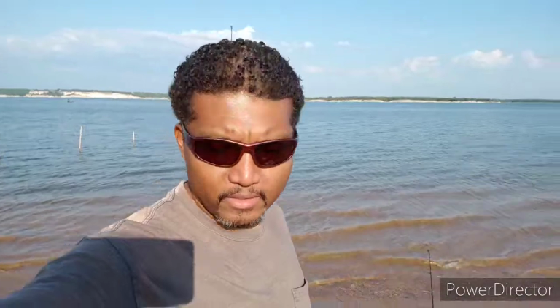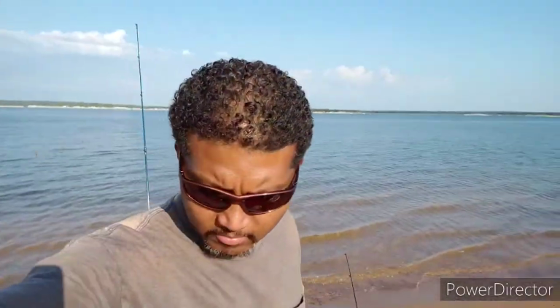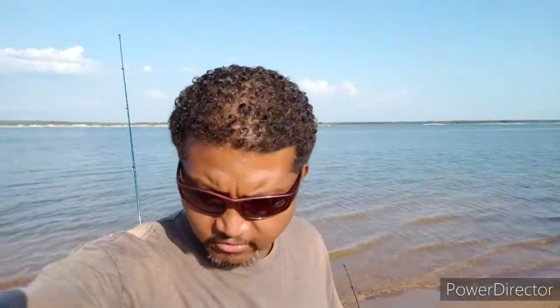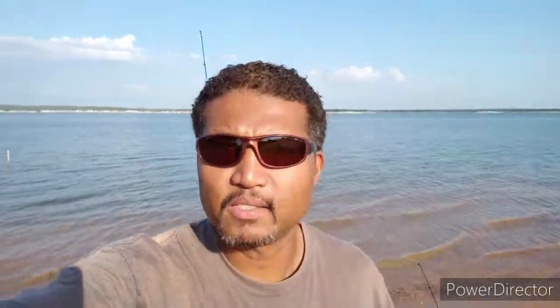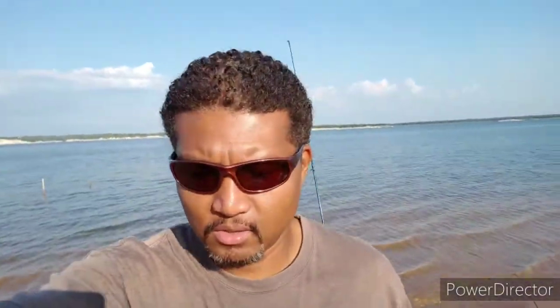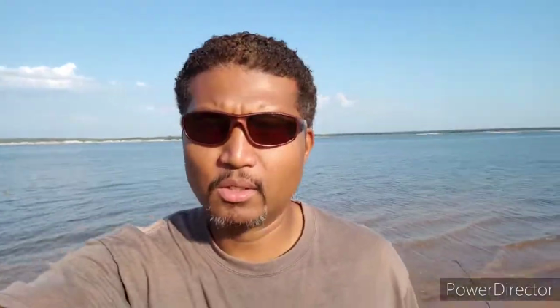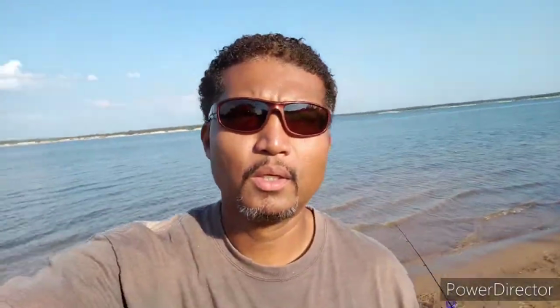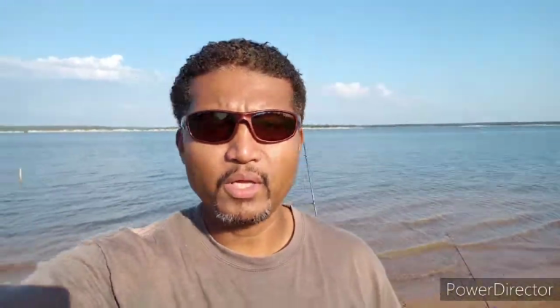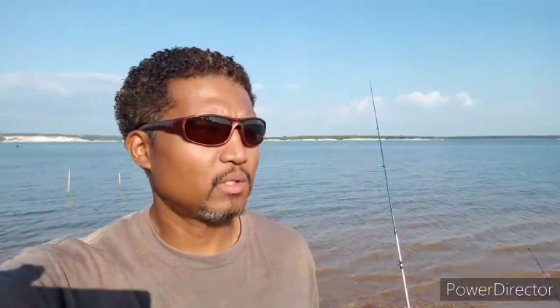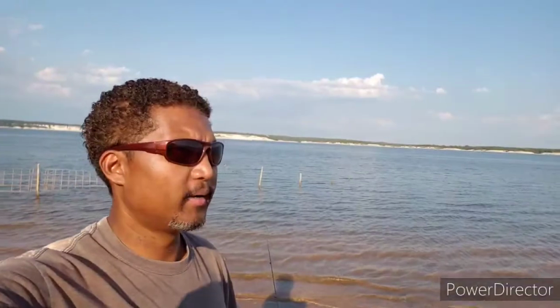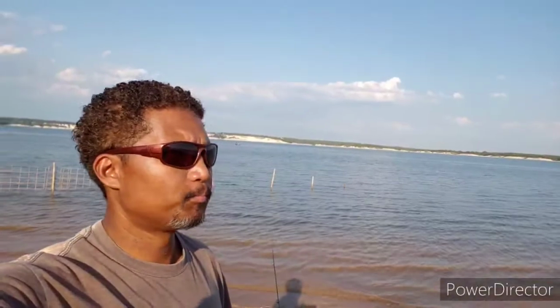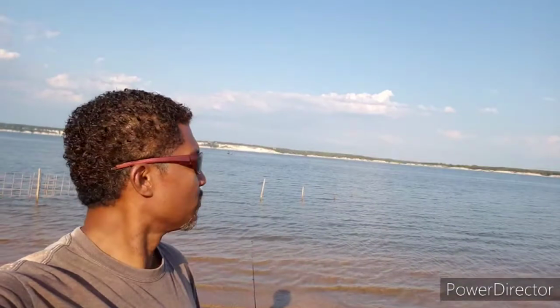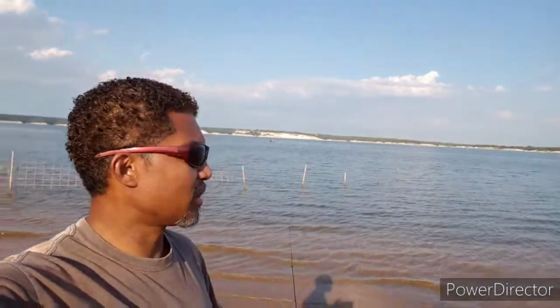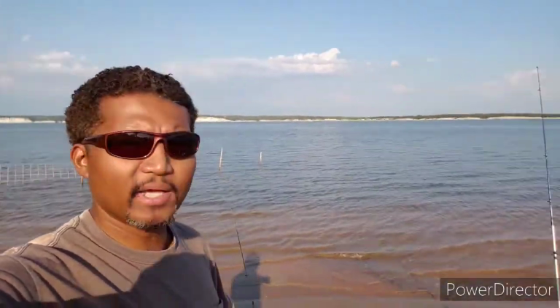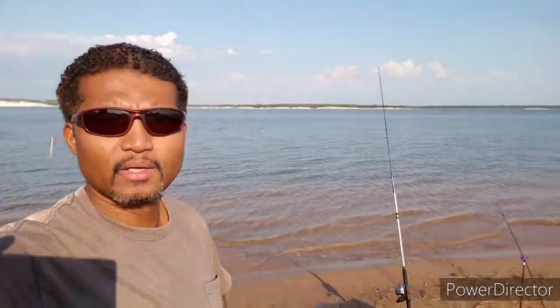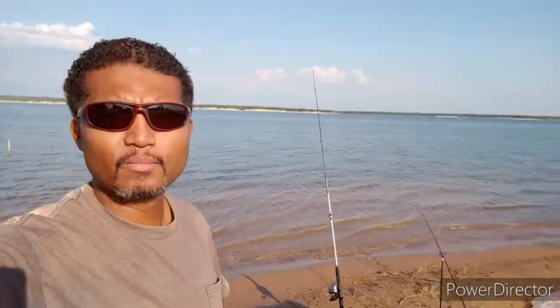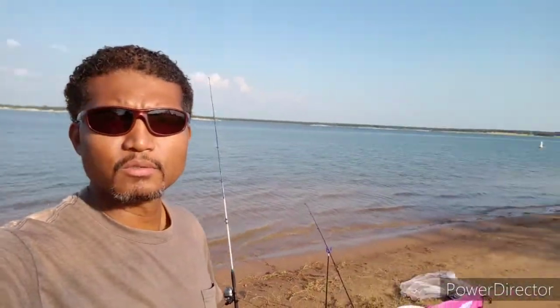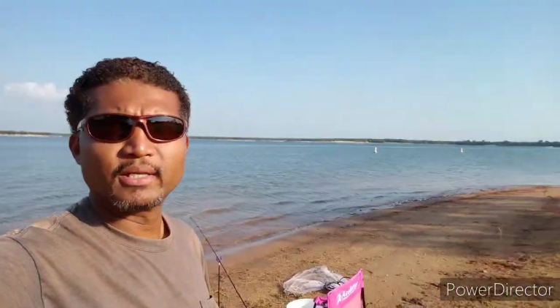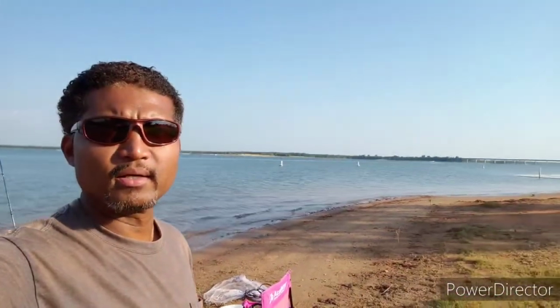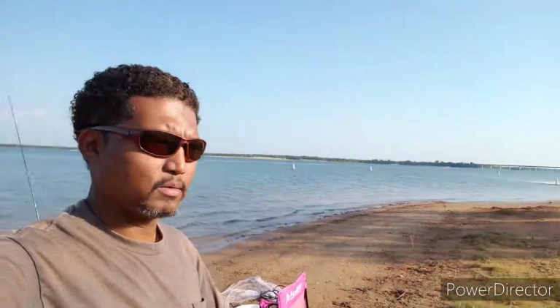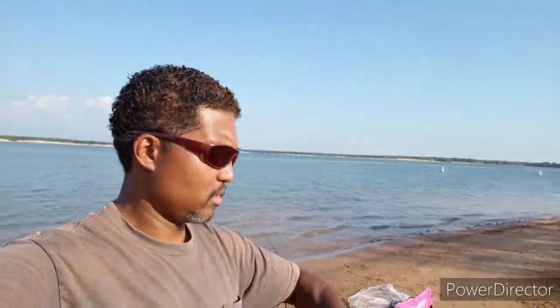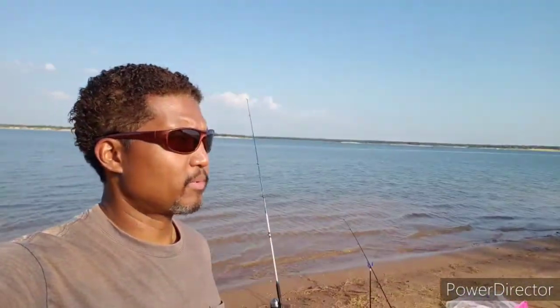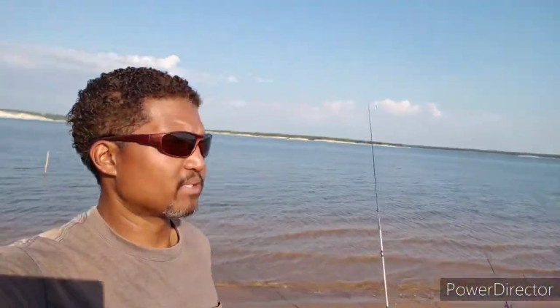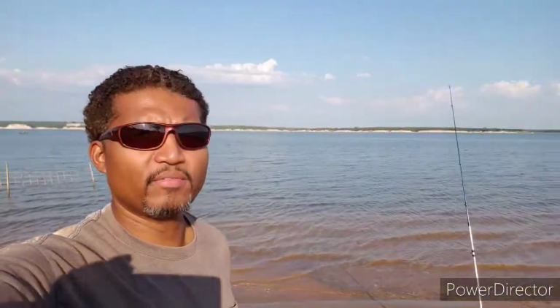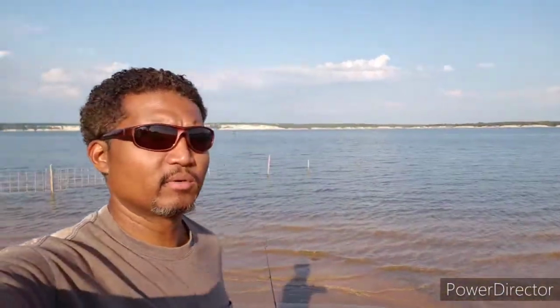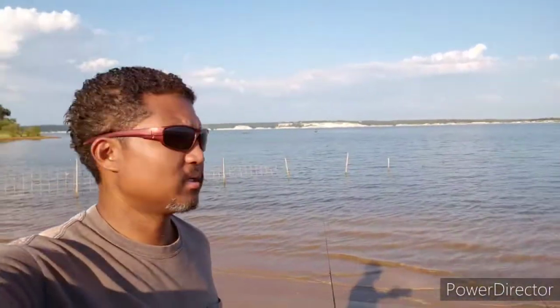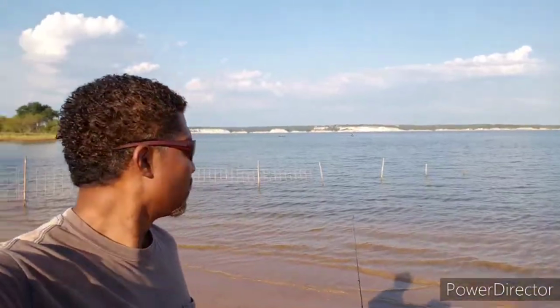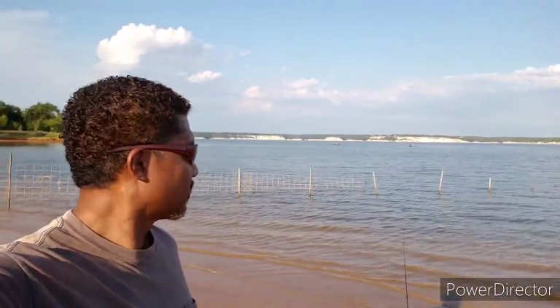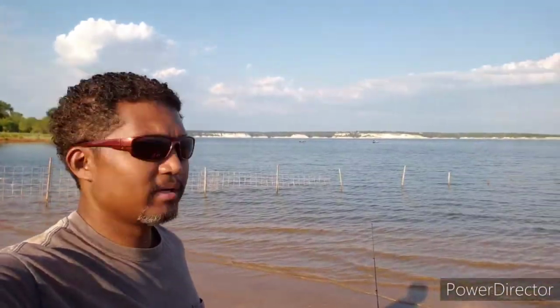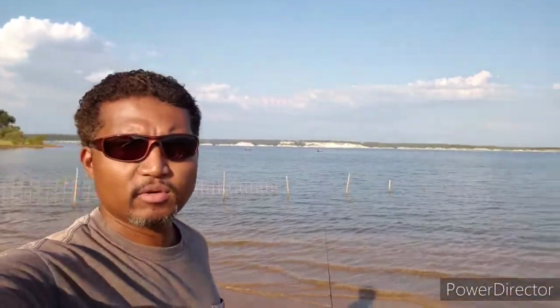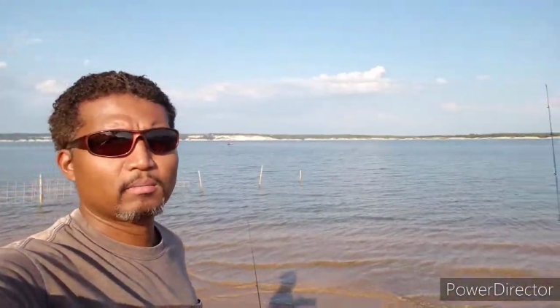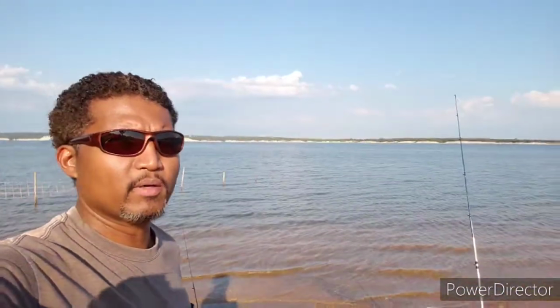I'm out here at one of my favorite spots to fish. This is Lake Whitney. I'm going to start here today. It's really nice out here. The temperature is about 75 degrees. I can't really ask for better weather.